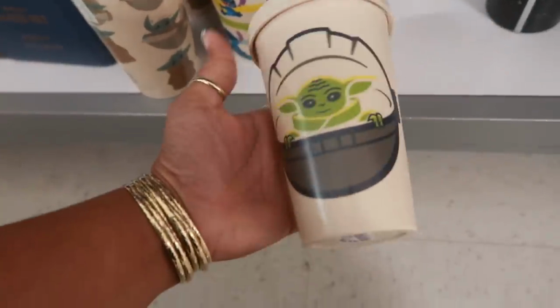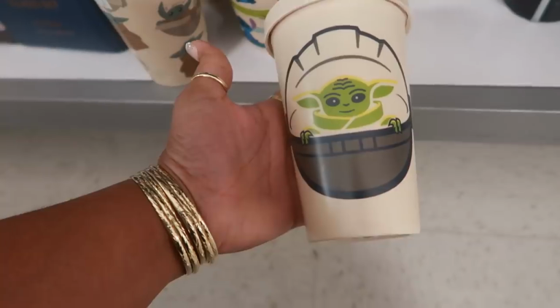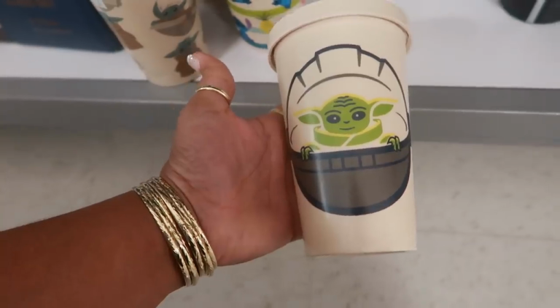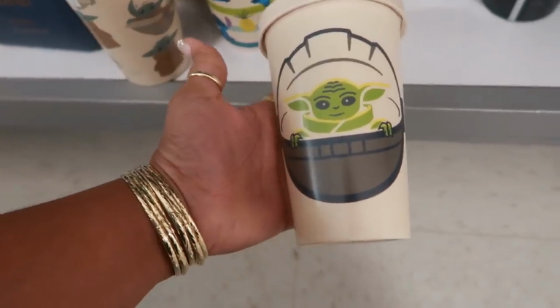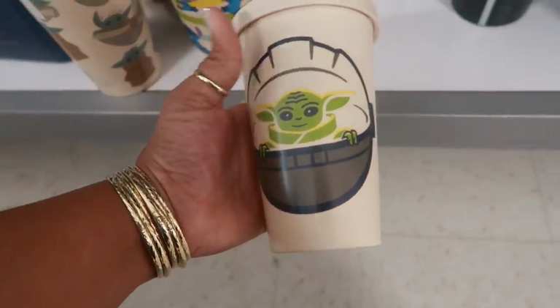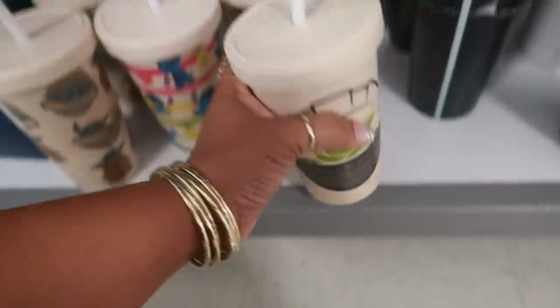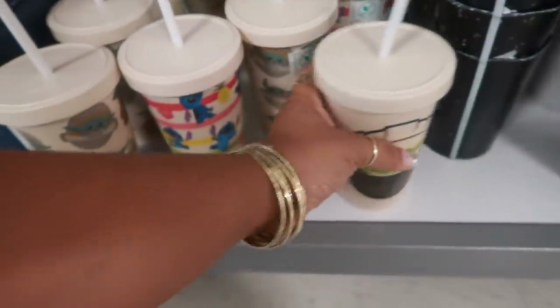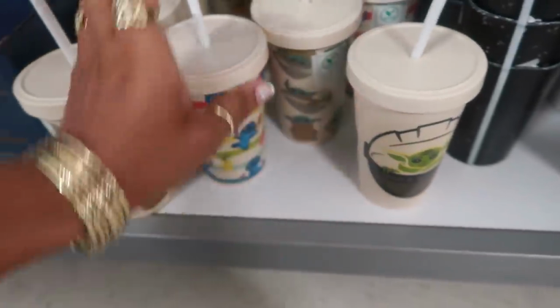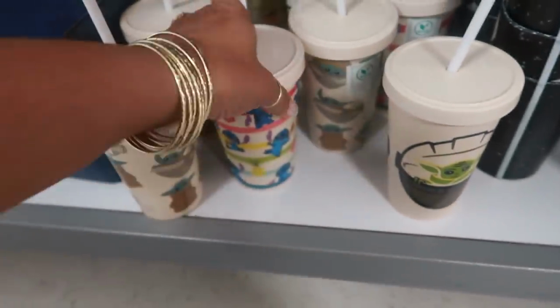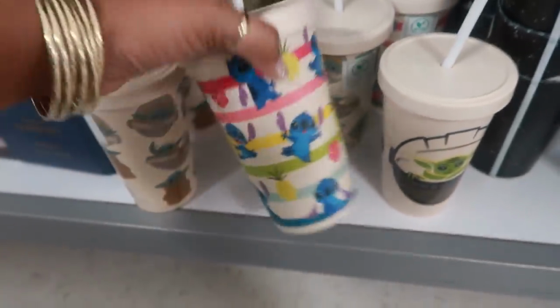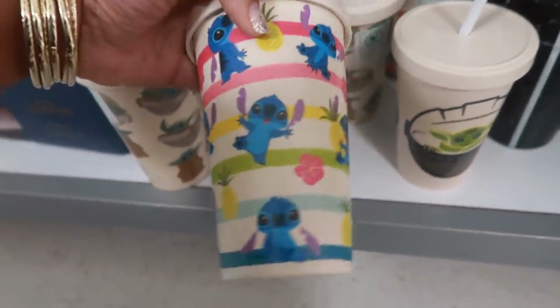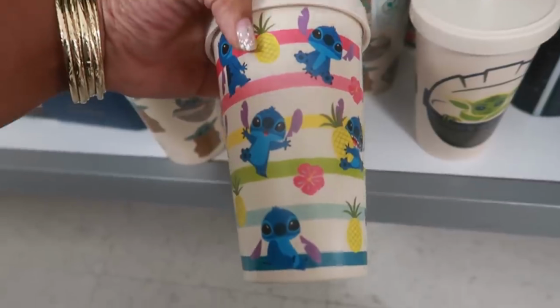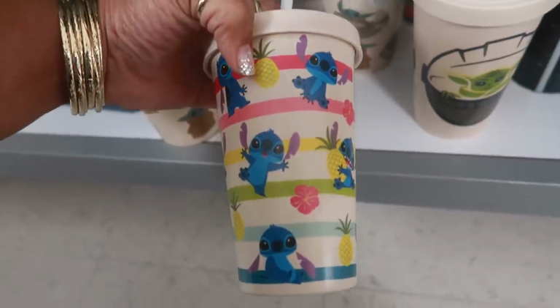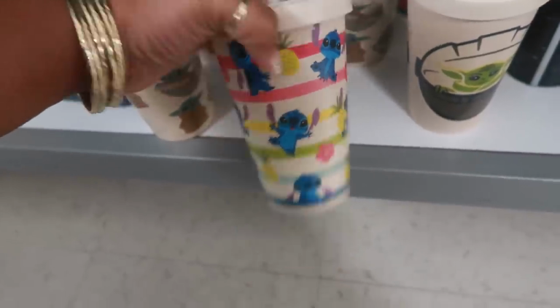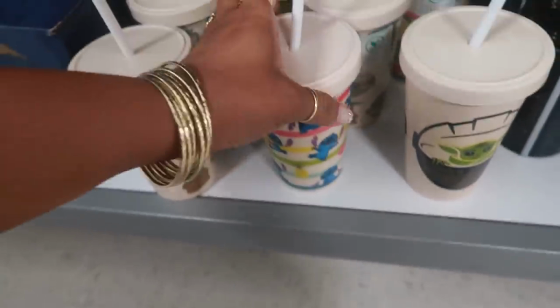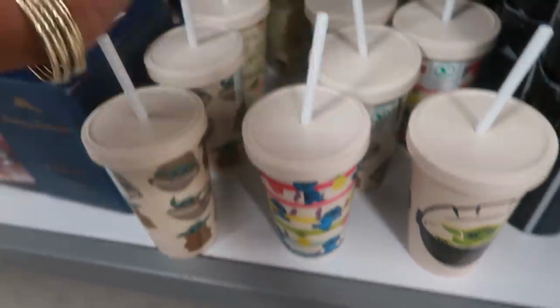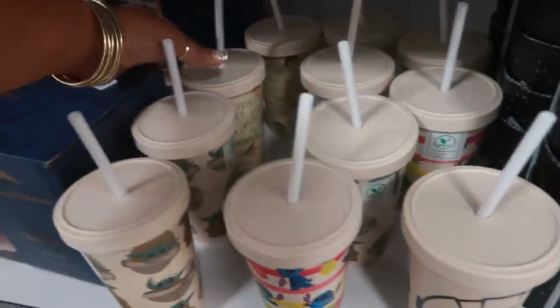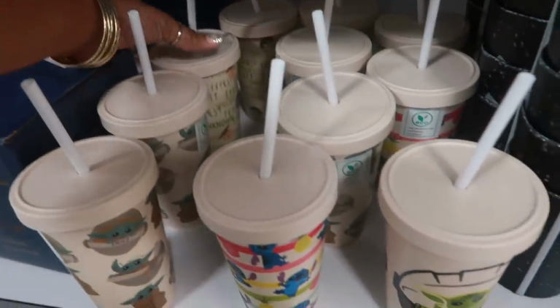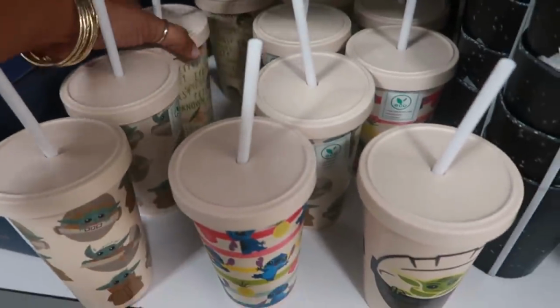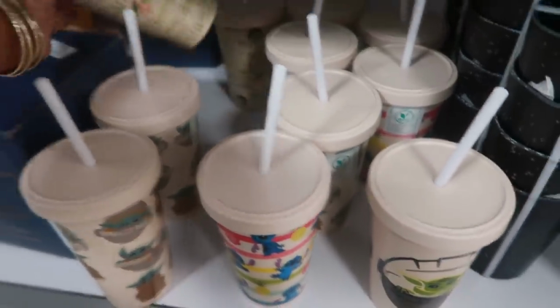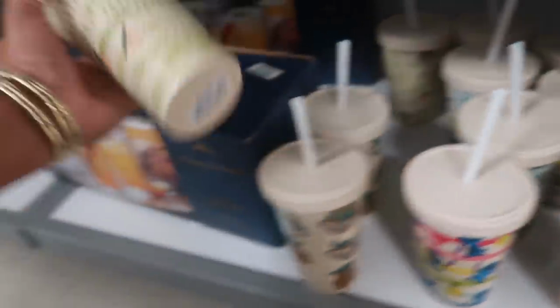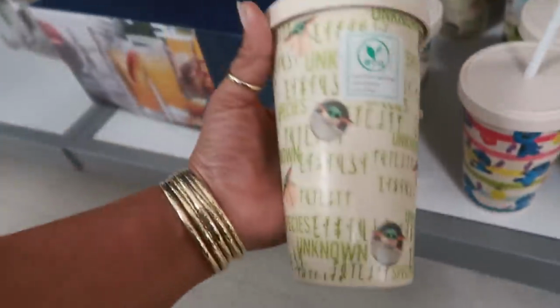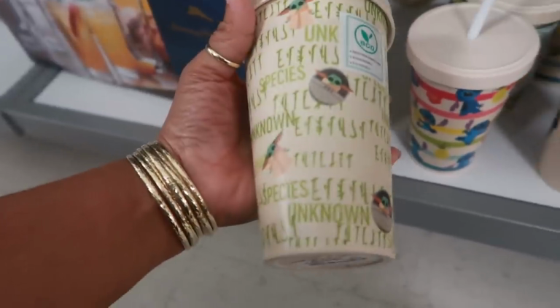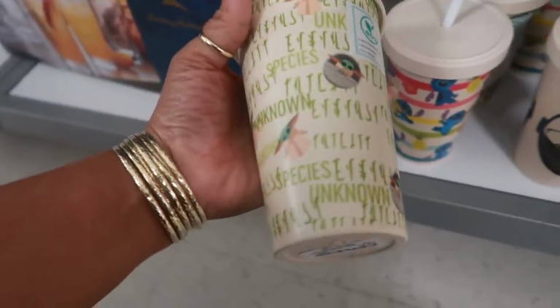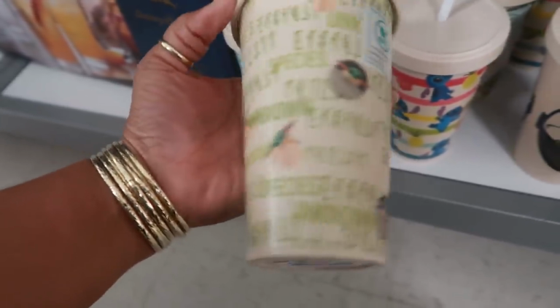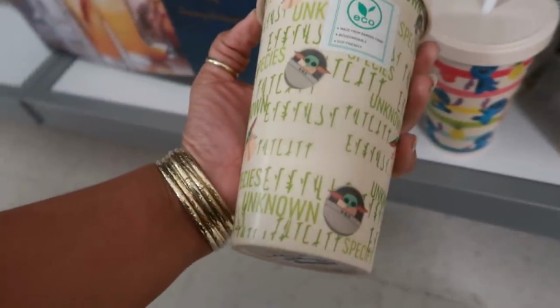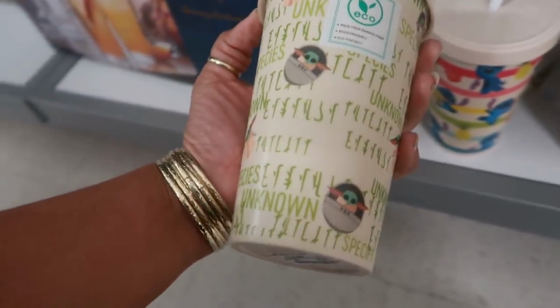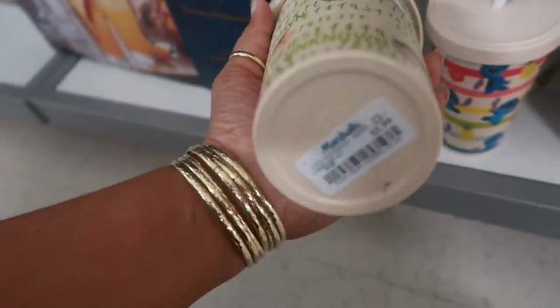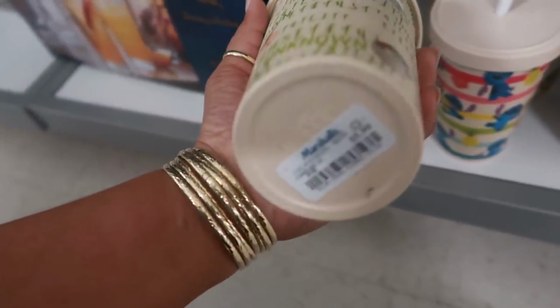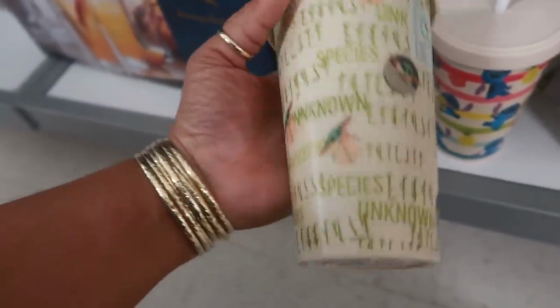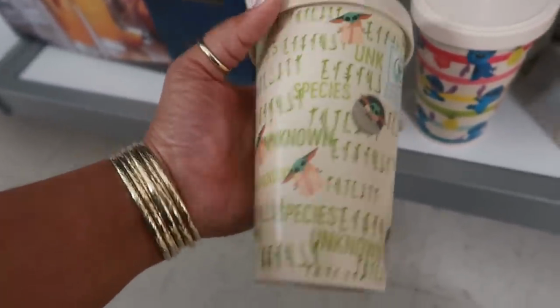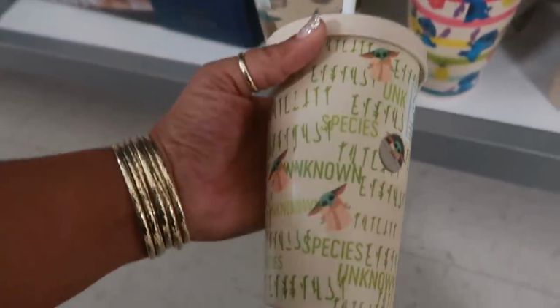Look at these little tumblers with The Child on it — they got him on everything. You got Stitch, and then there's one more back there. Look at that — made from bamboo, $5.99.